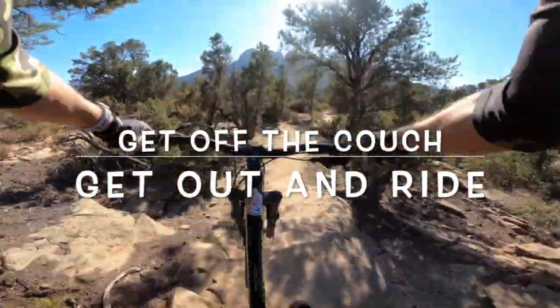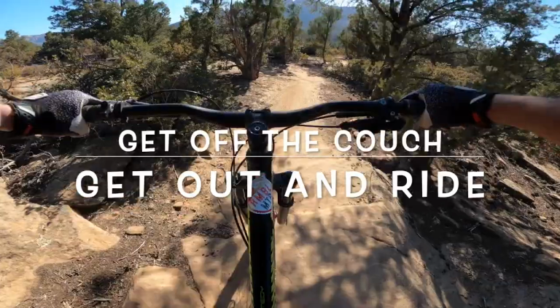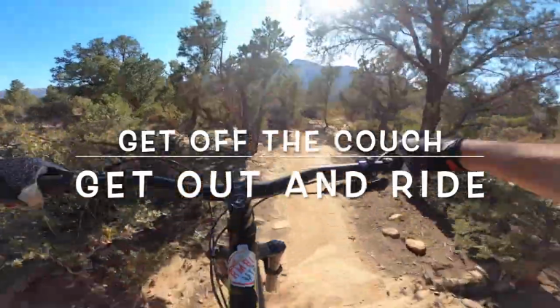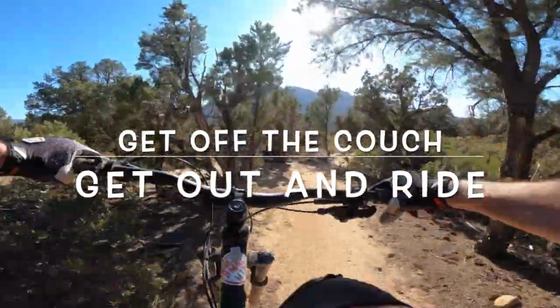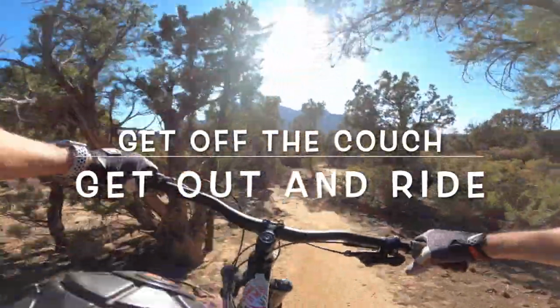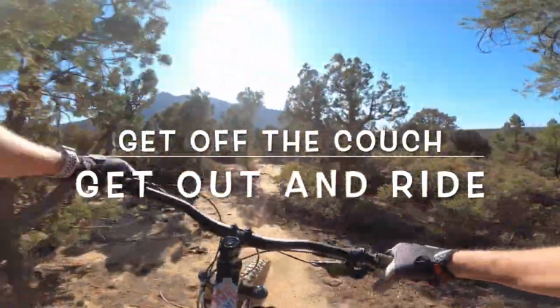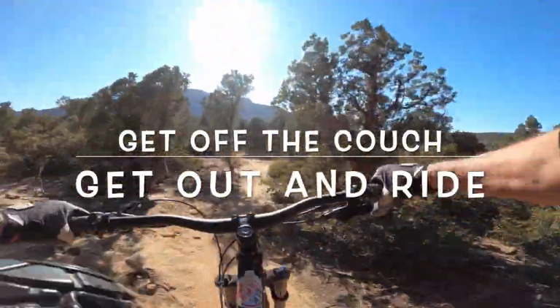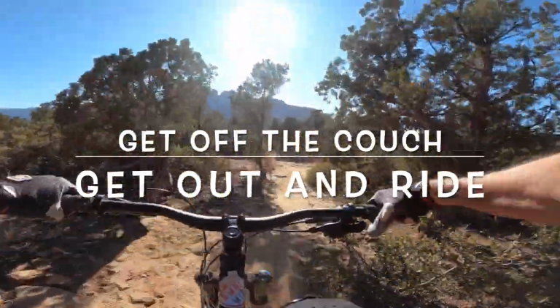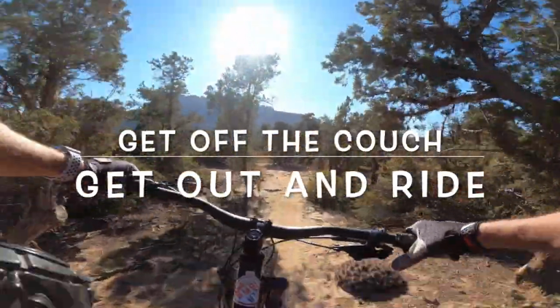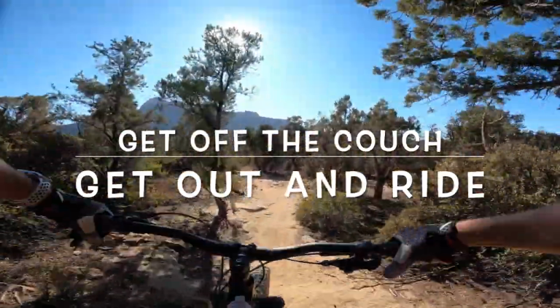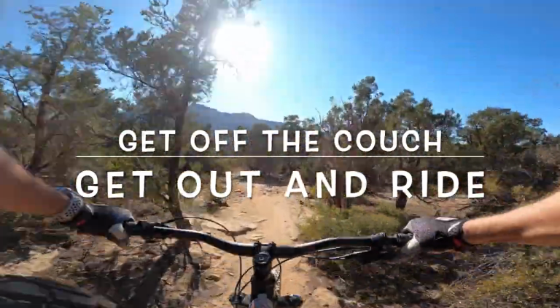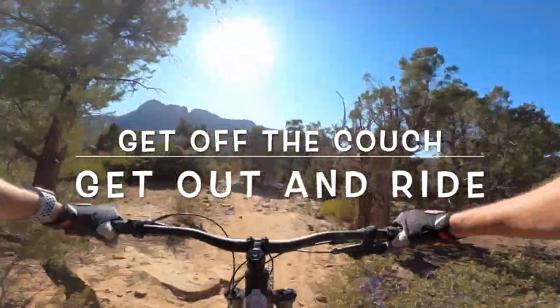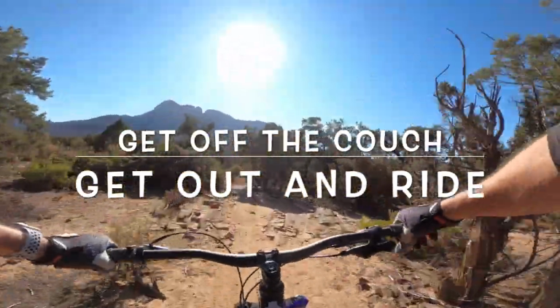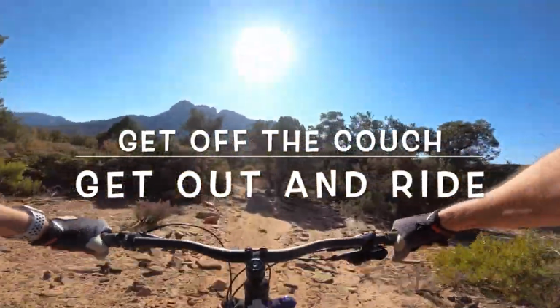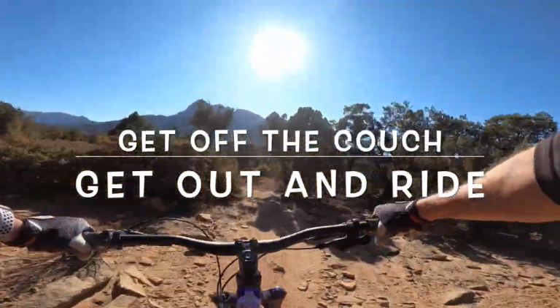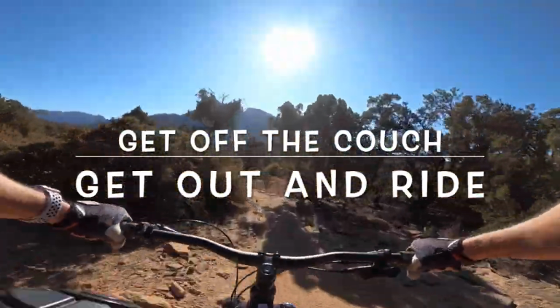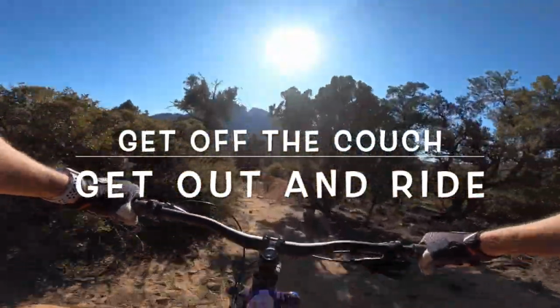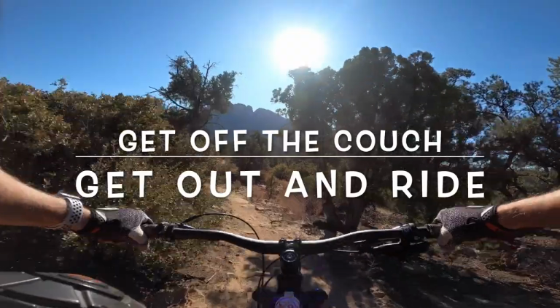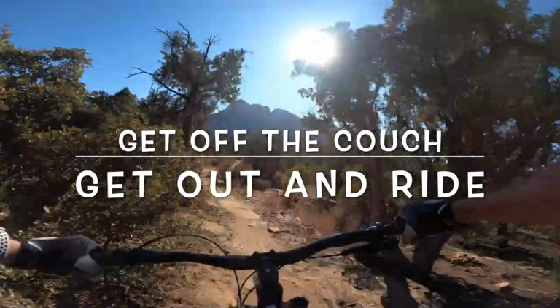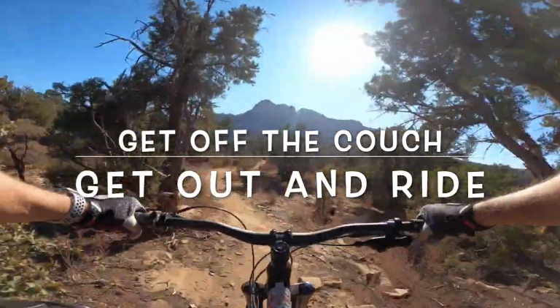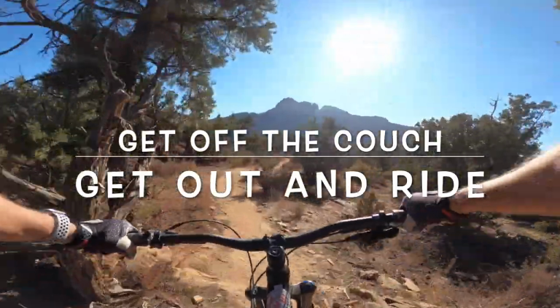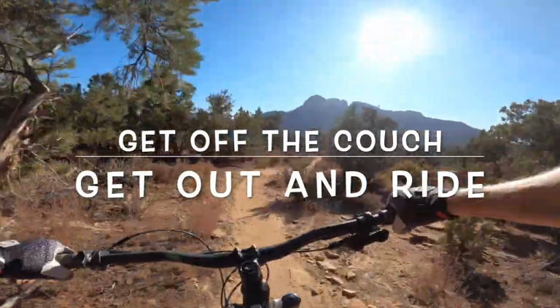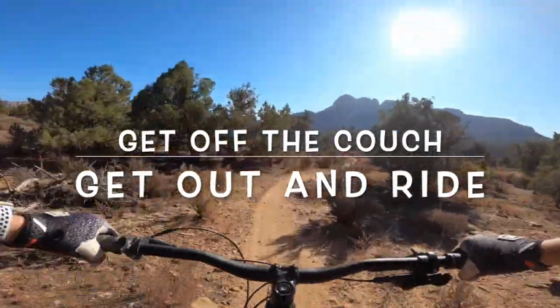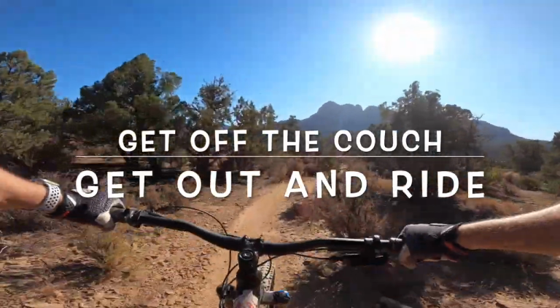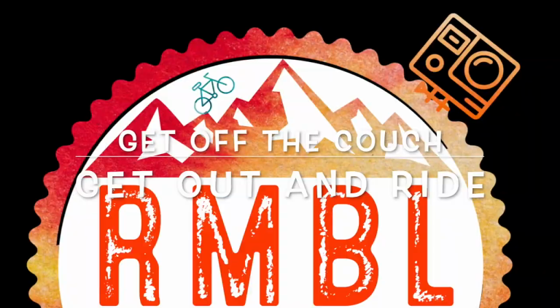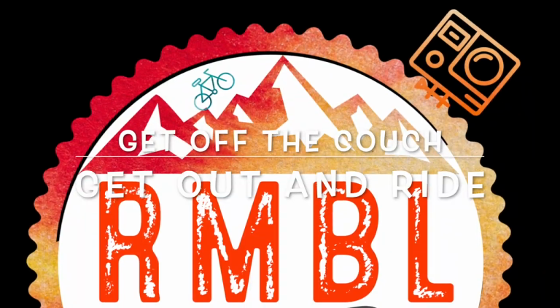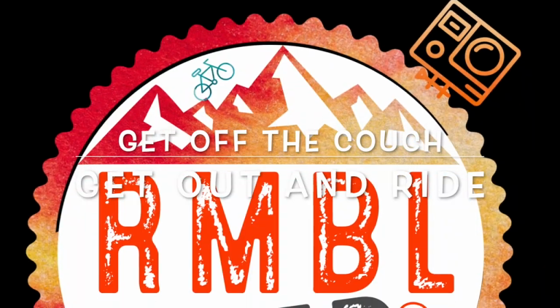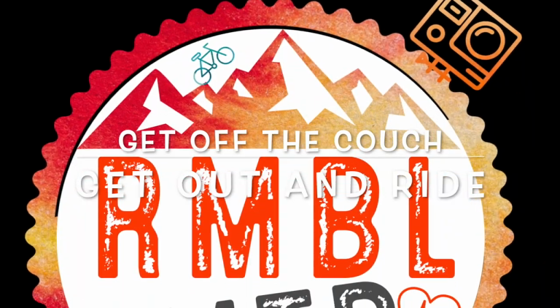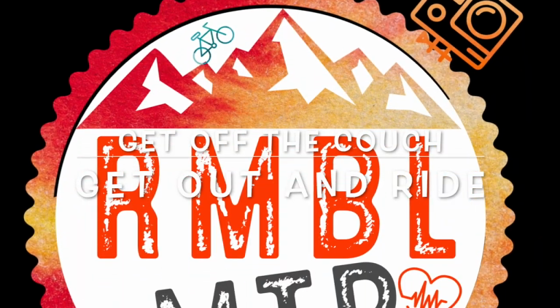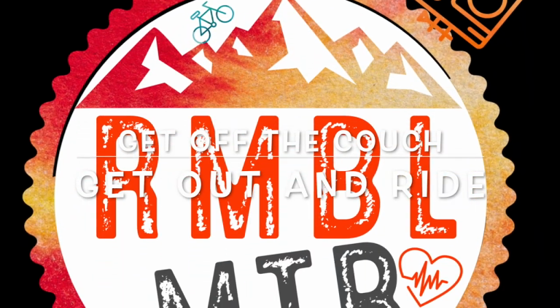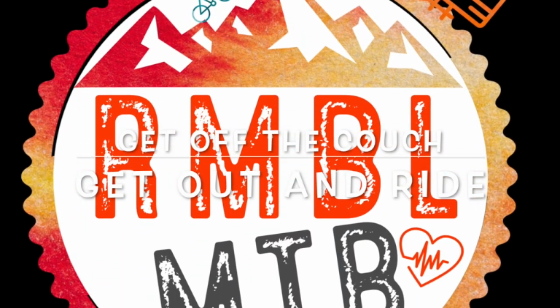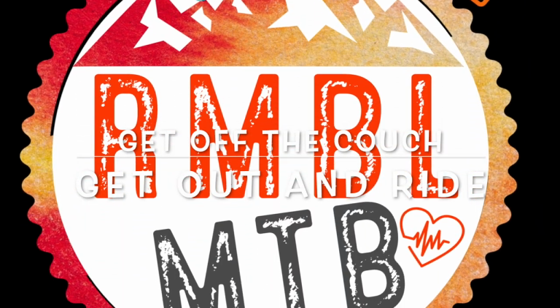Another reminder: get off the couch and get out and ride. If you know my story, just two short years ago I was about 40 pounds heavier and out of shape, and I turned to mountain biking to change my life. Get out and enjoy it — have a great day!